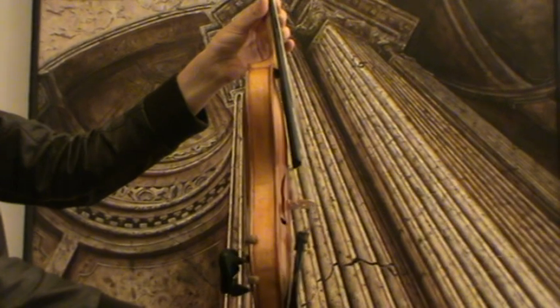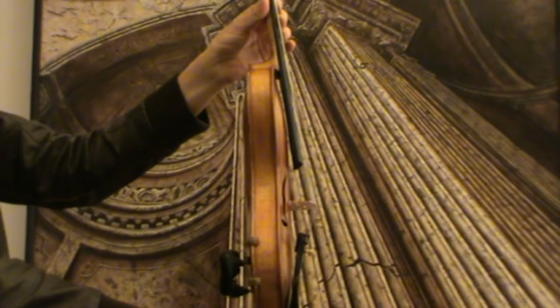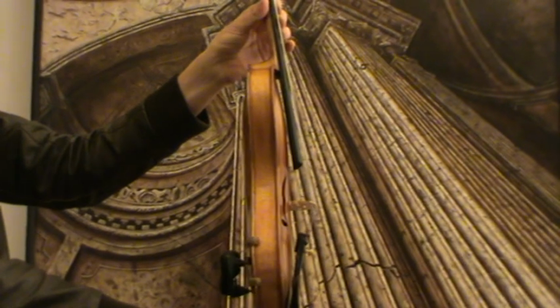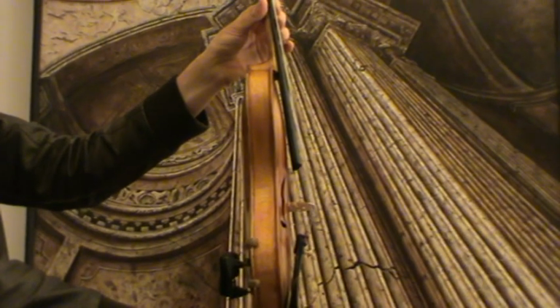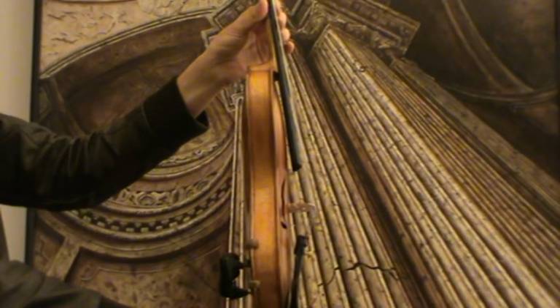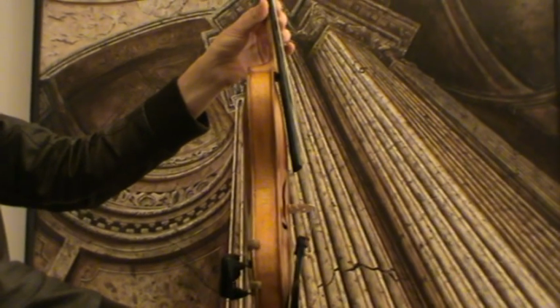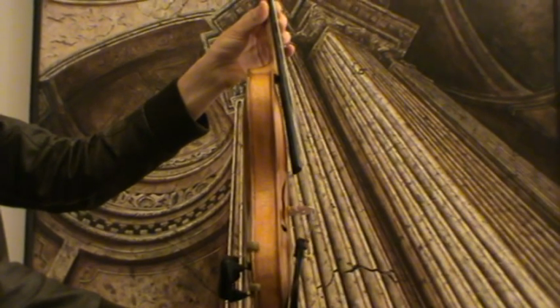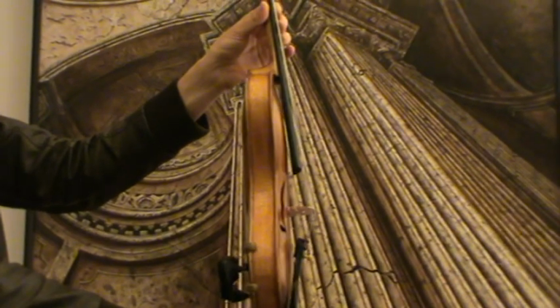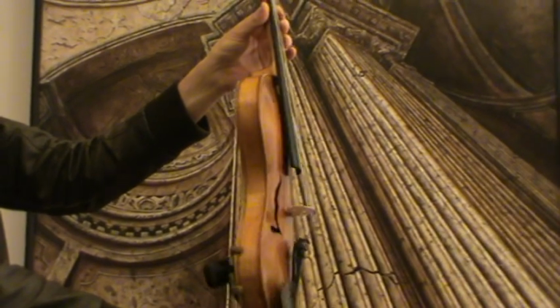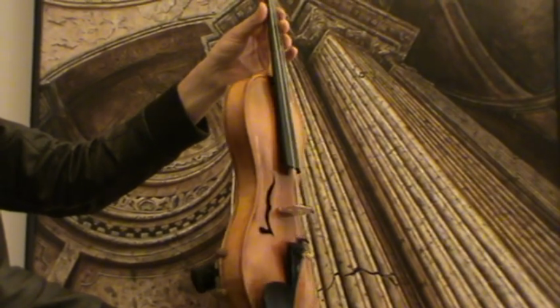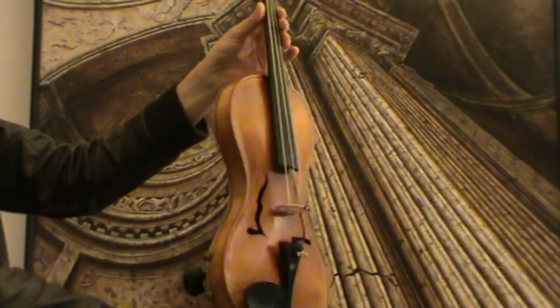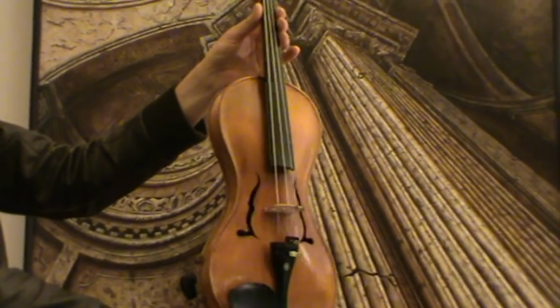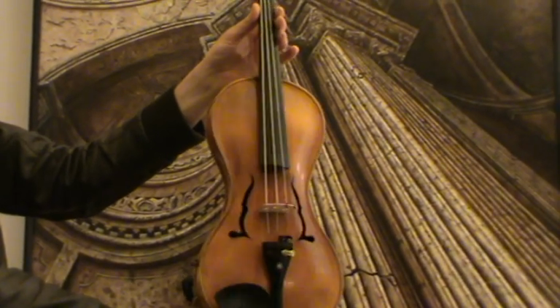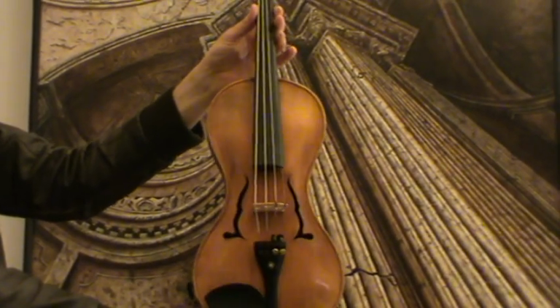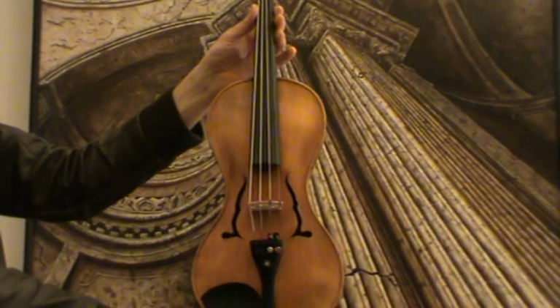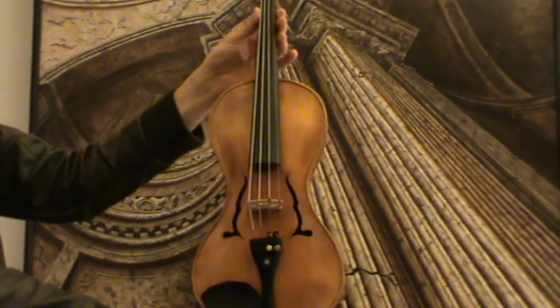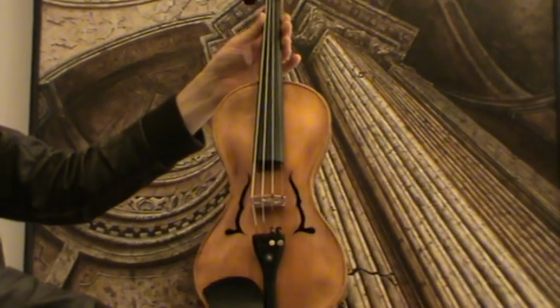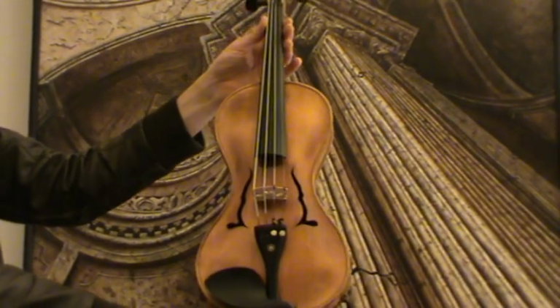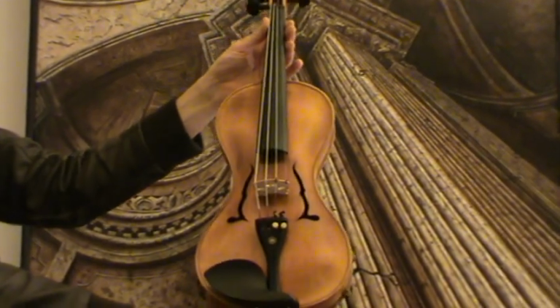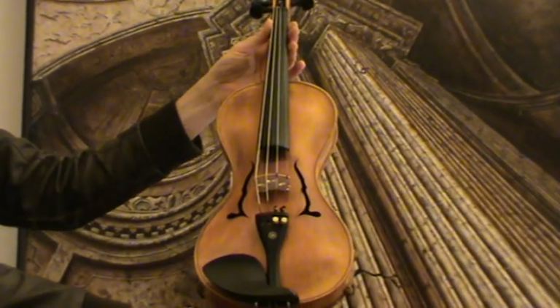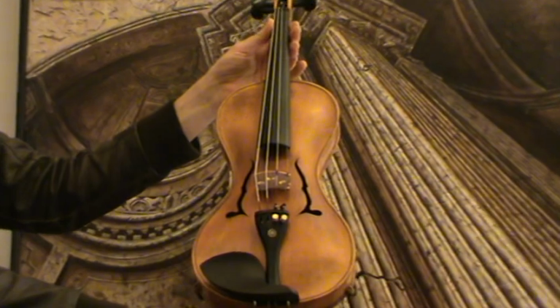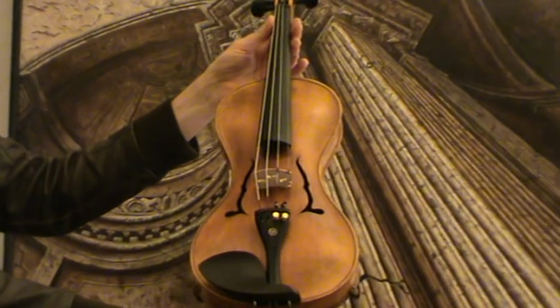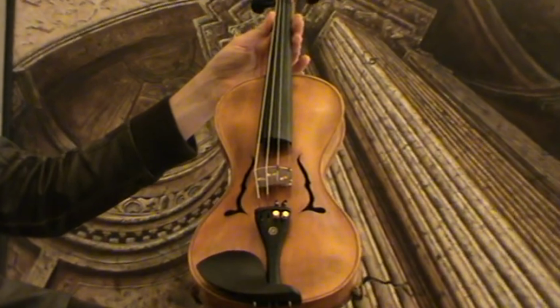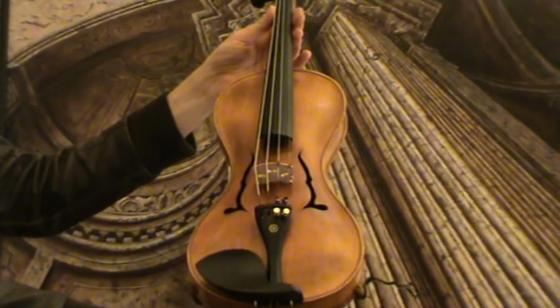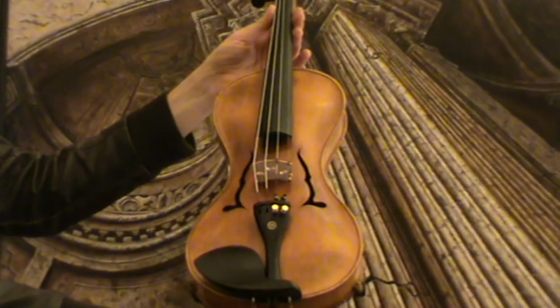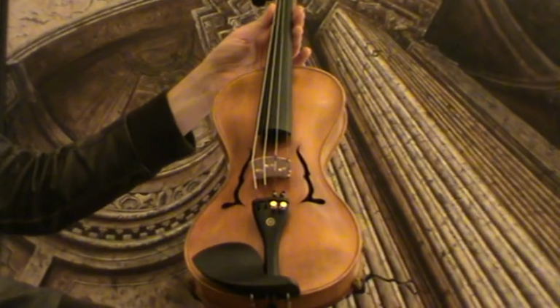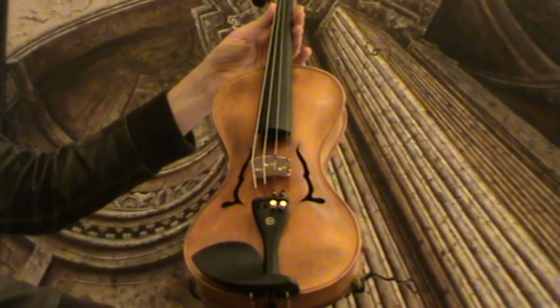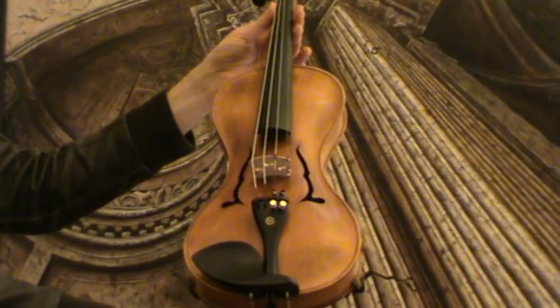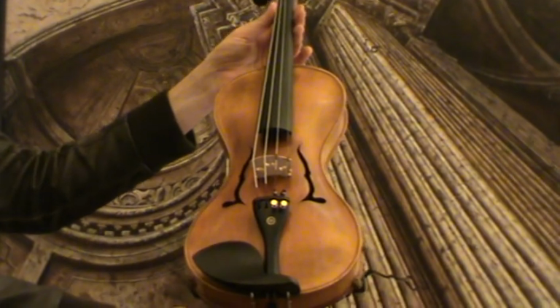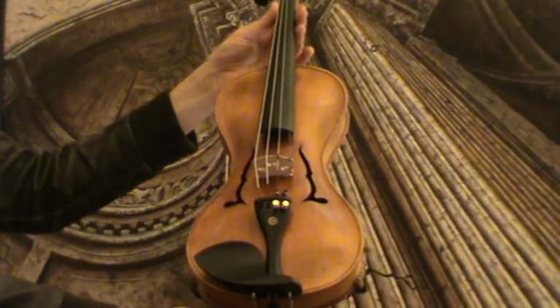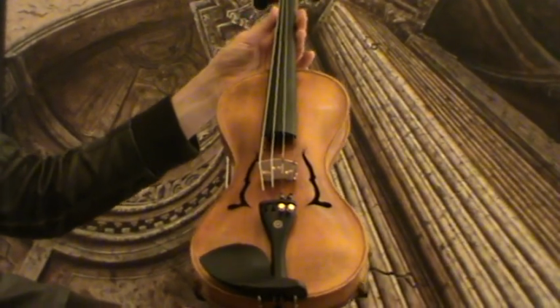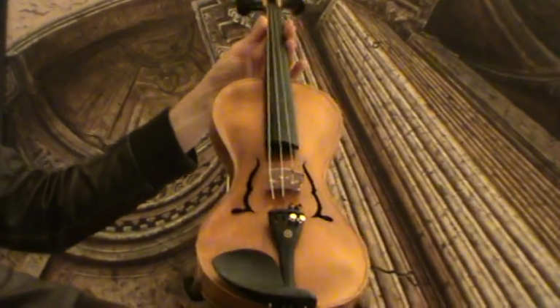The violin received new ebony pegs, new ebony chinrest, an ebony tailpiece, as well as a new bridge and new strings.